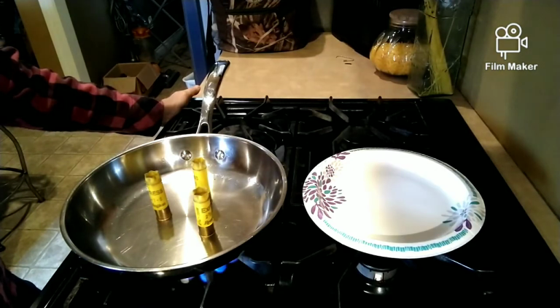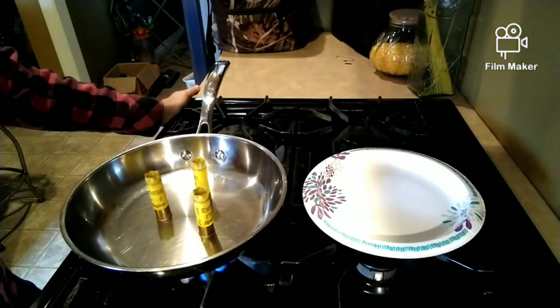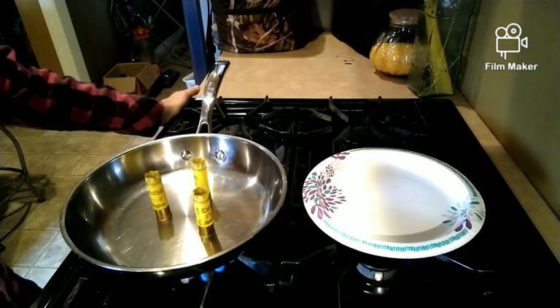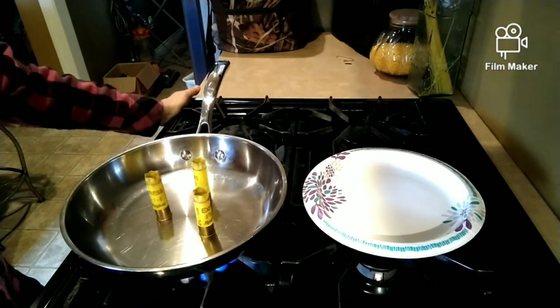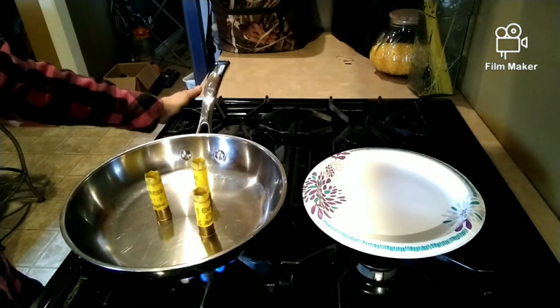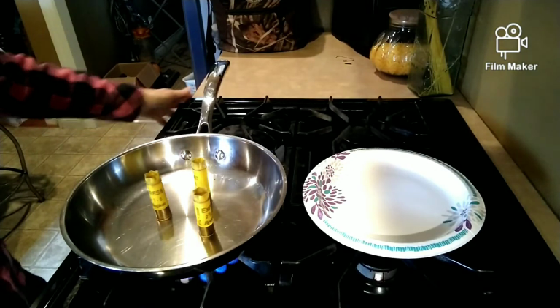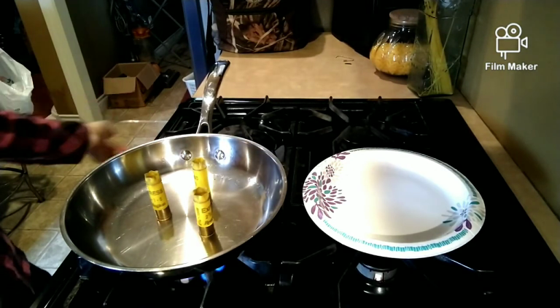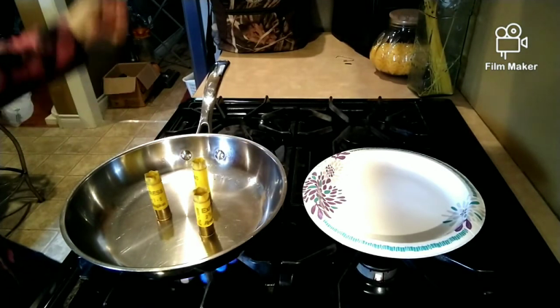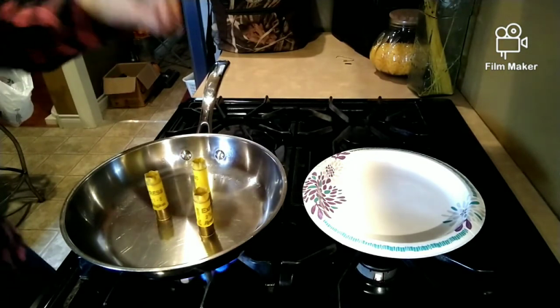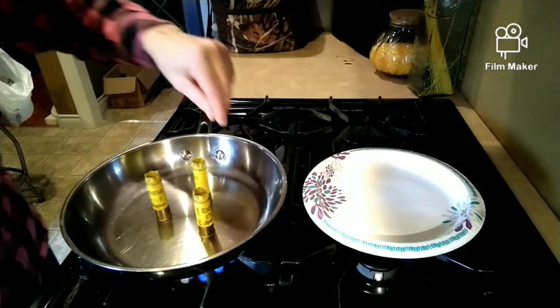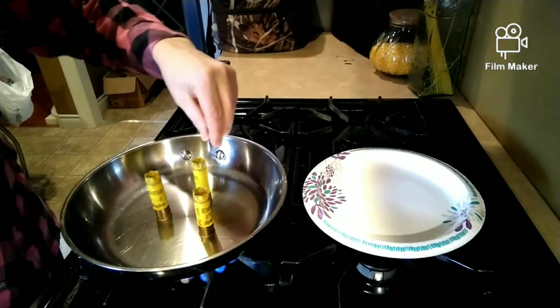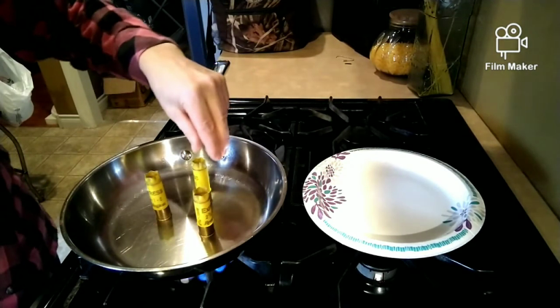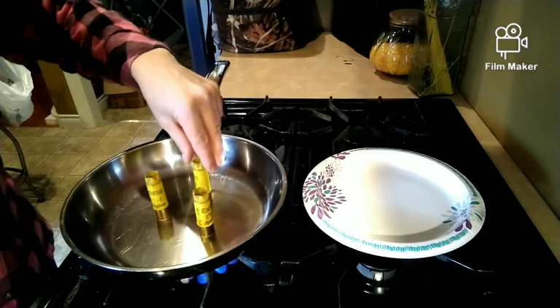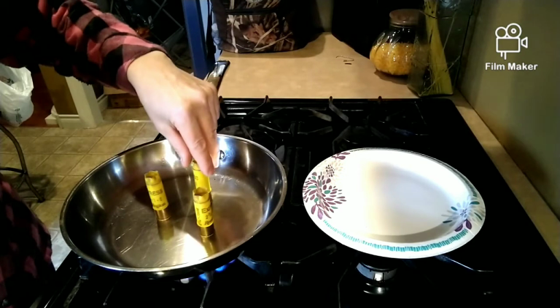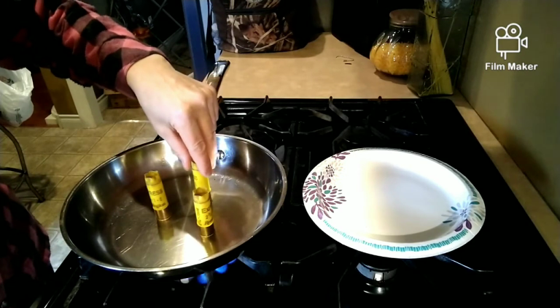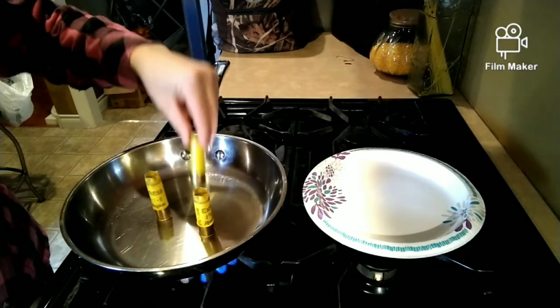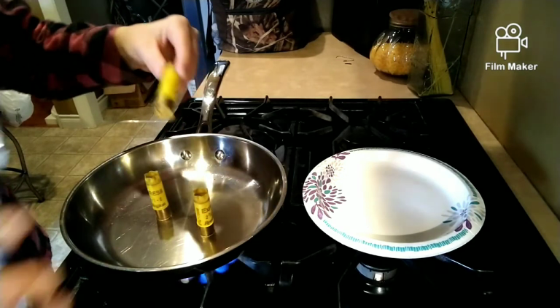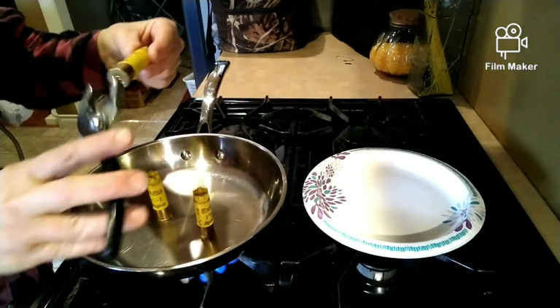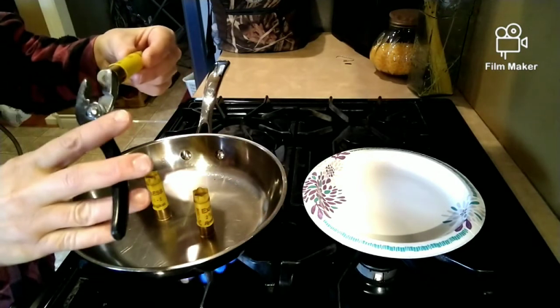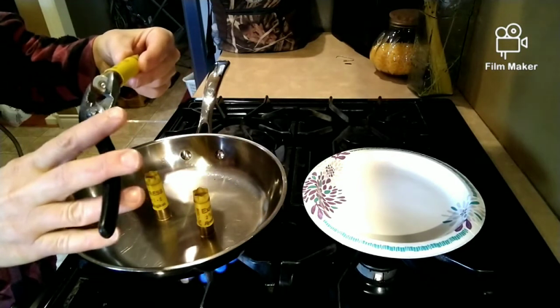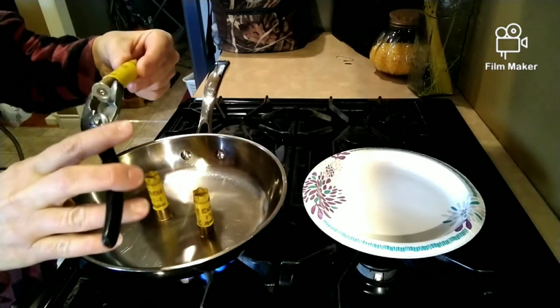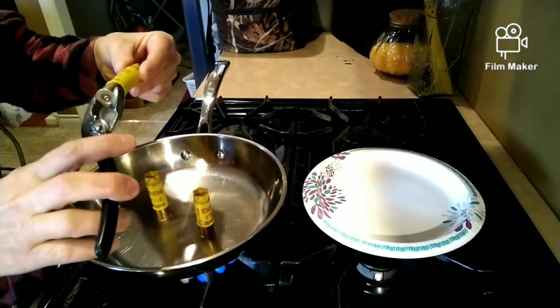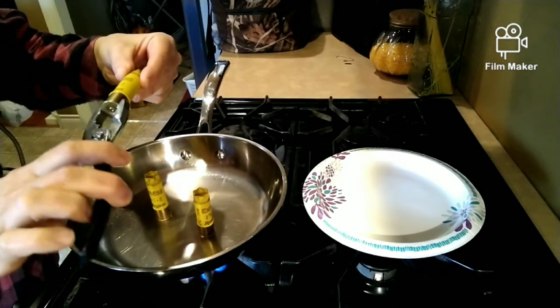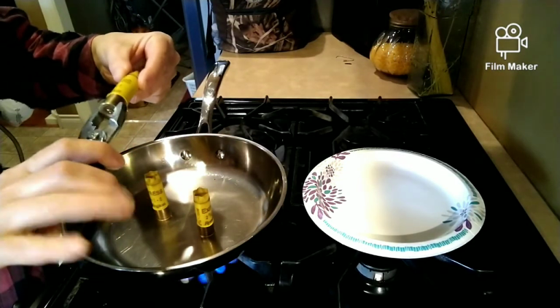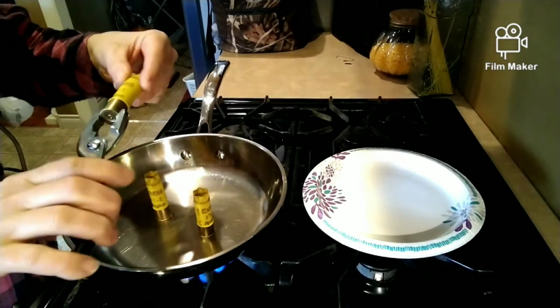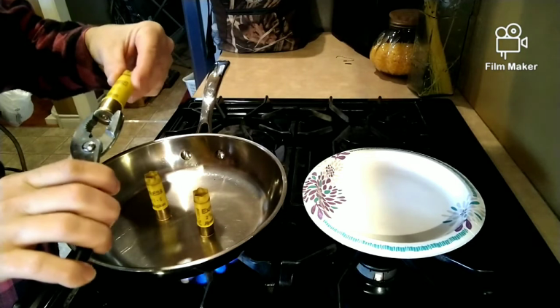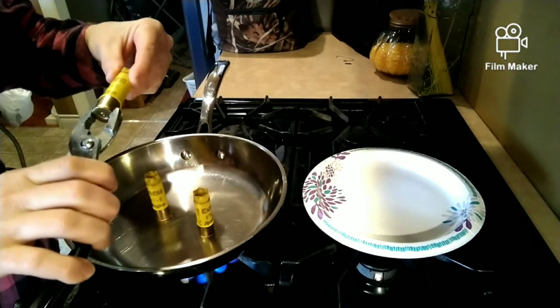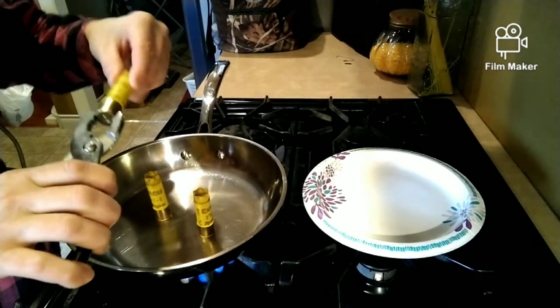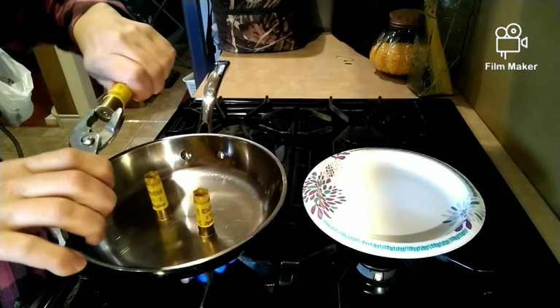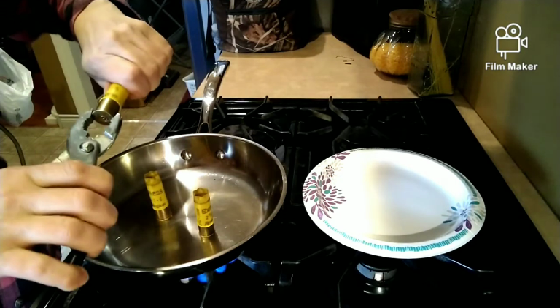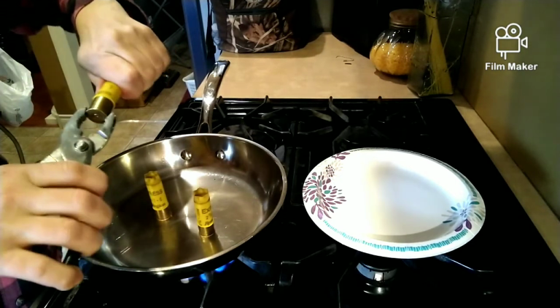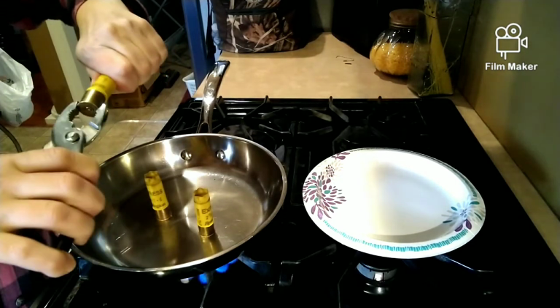After you've heated up your pan, place your used spent shells brass side down in your frying pan. Do not leave this unattended as this only takes a few minutes.